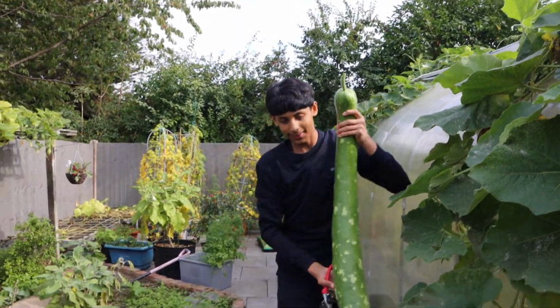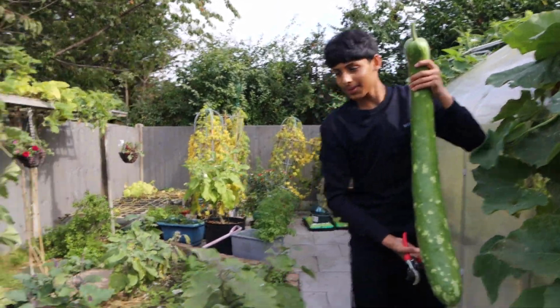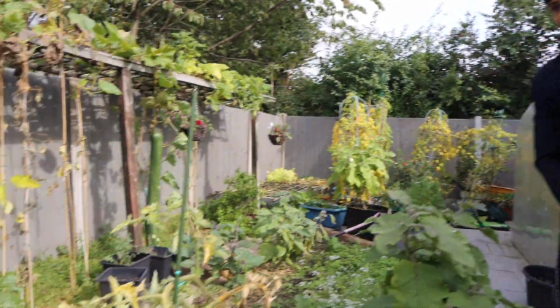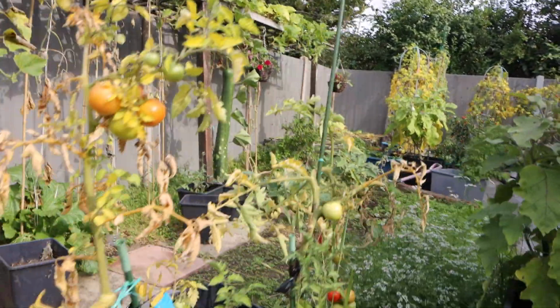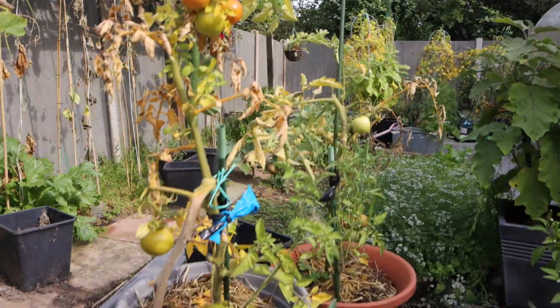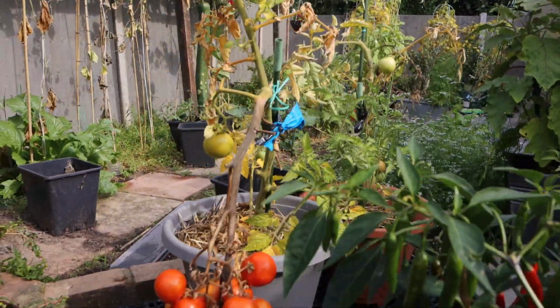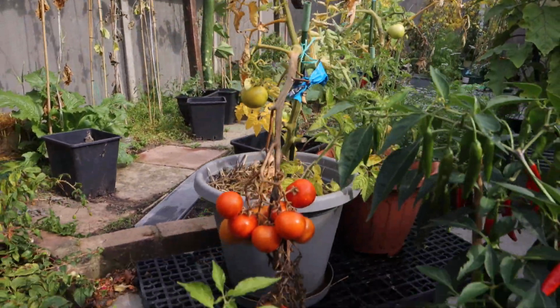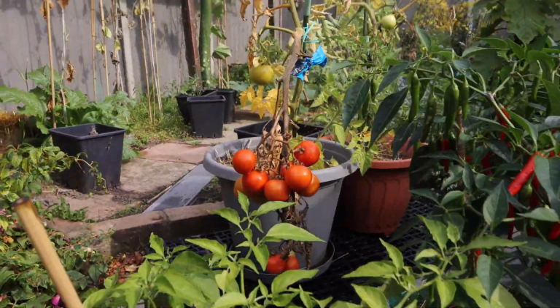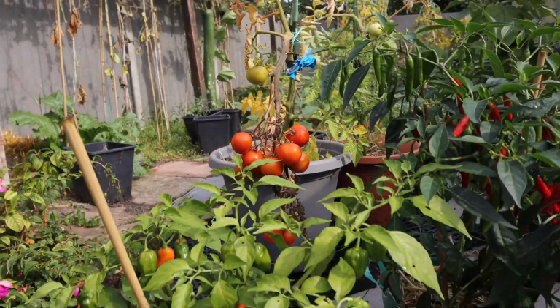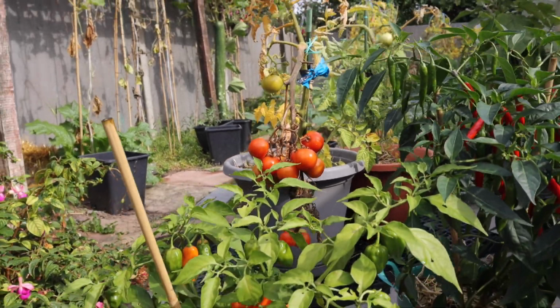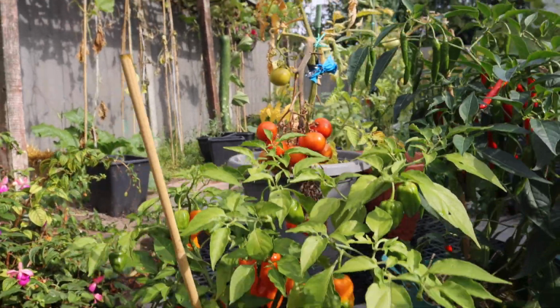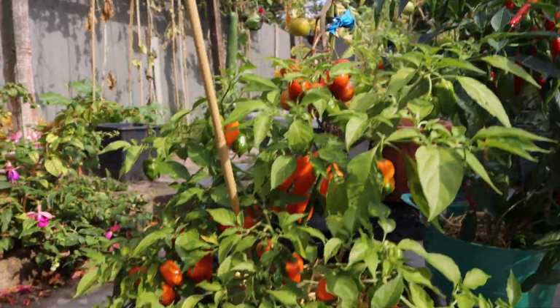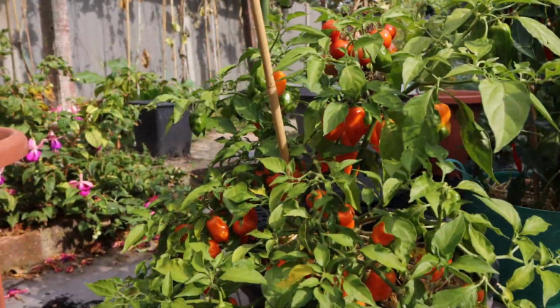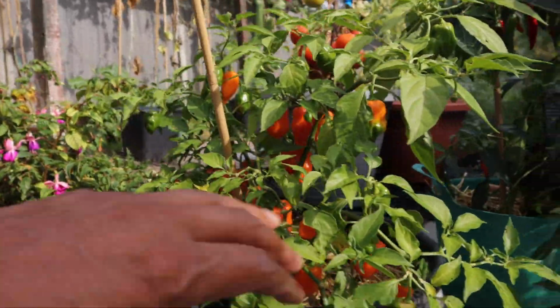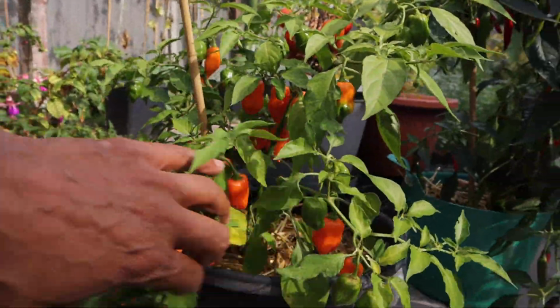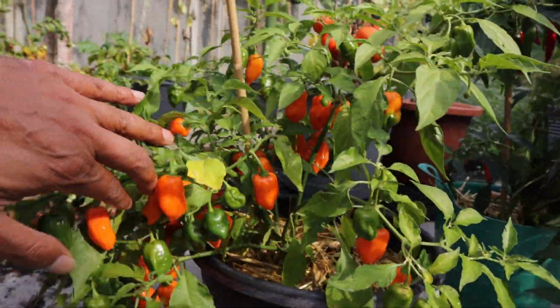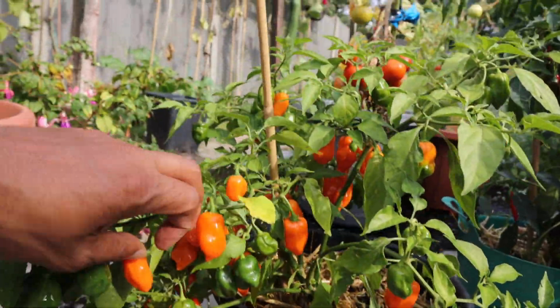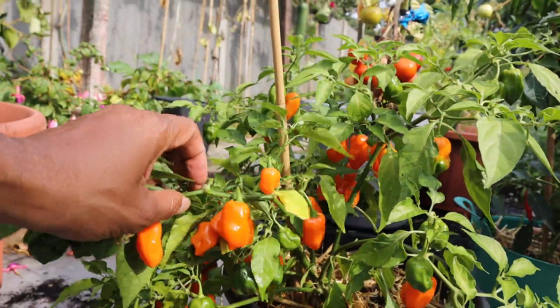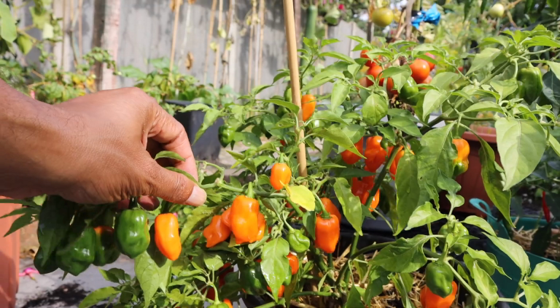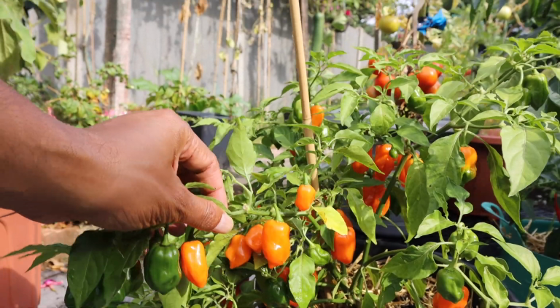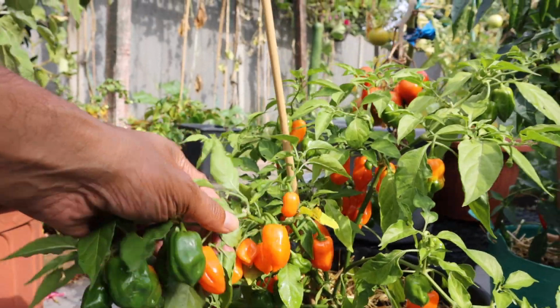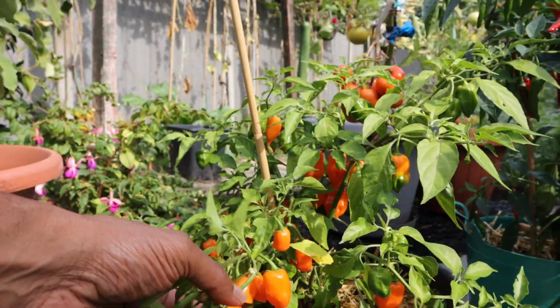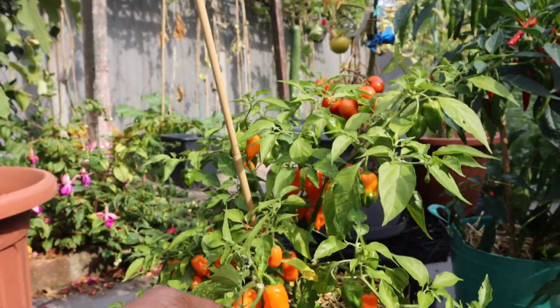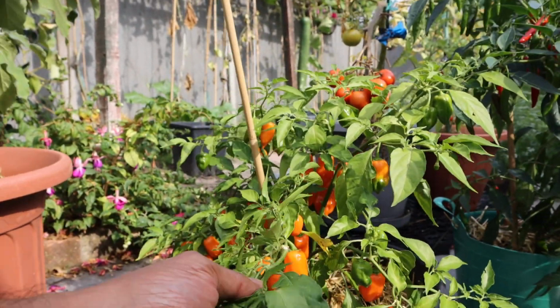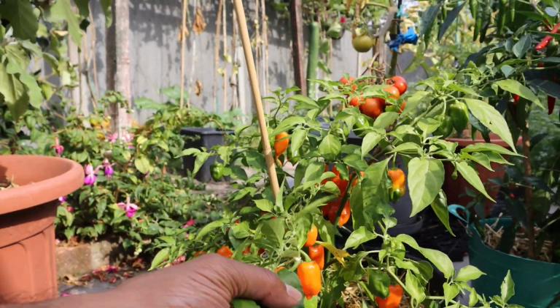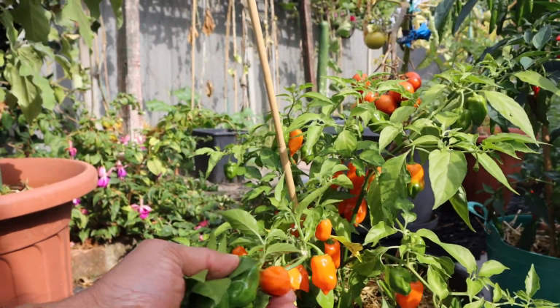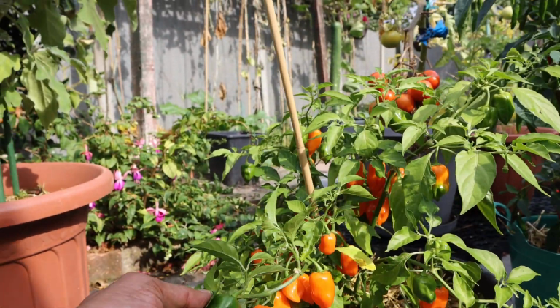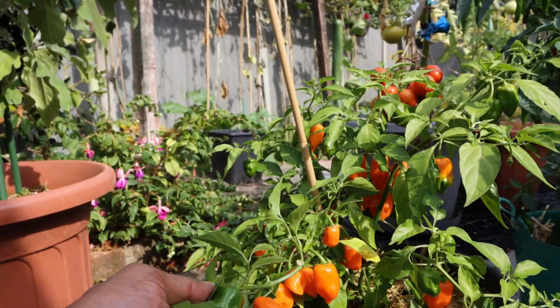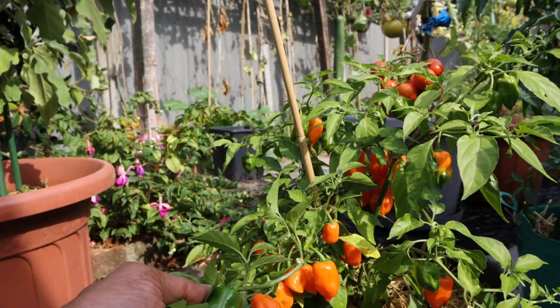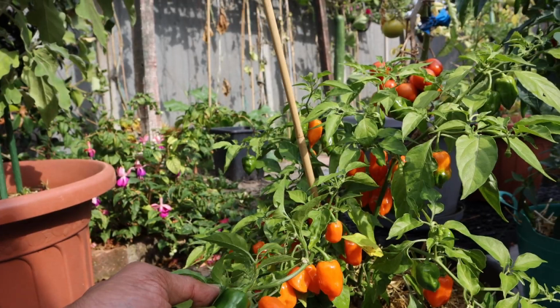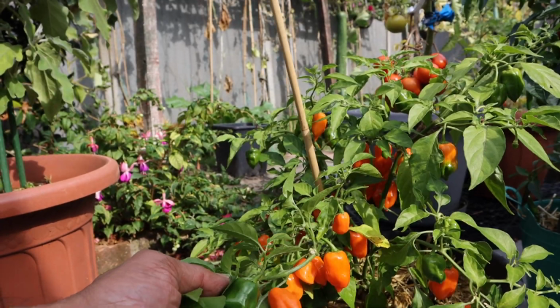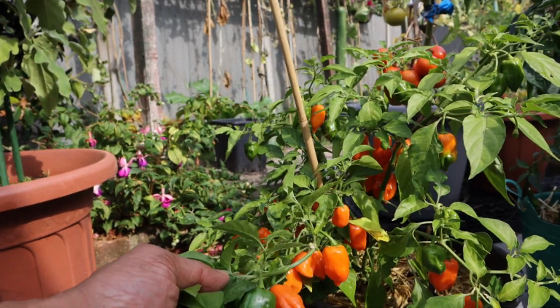We're also going to harvest these tomatoes. And look at the chilies here — I love this habanero. It's not as hot as the naga chilies but they are beautiful and have a beautiful fragrance.